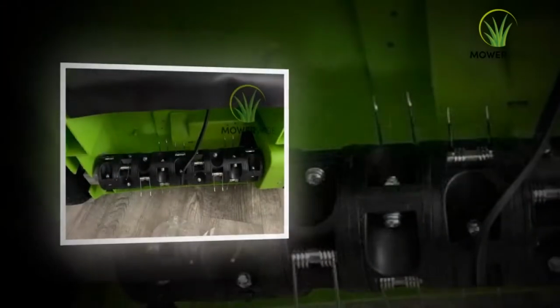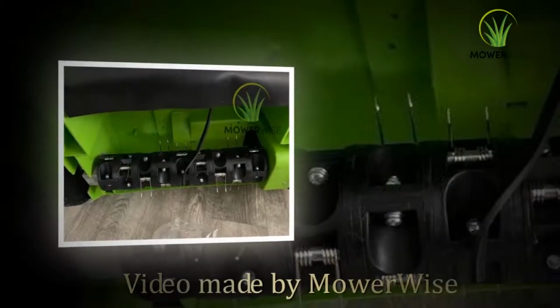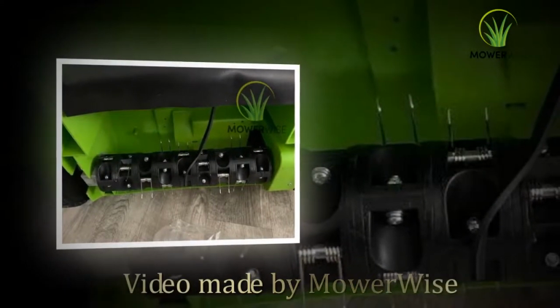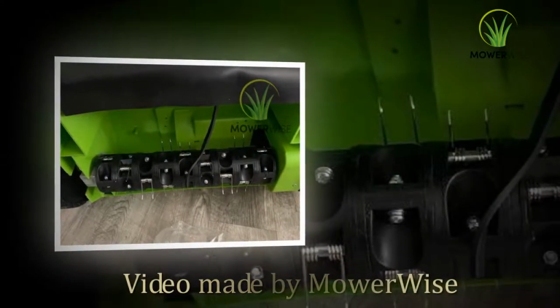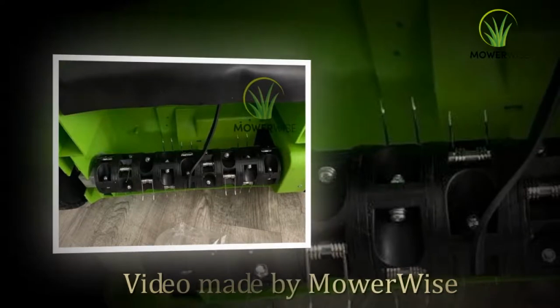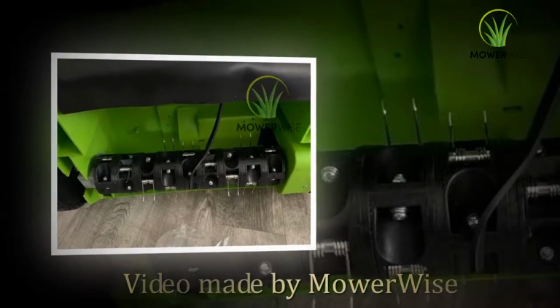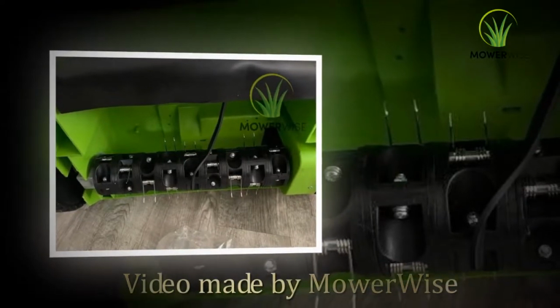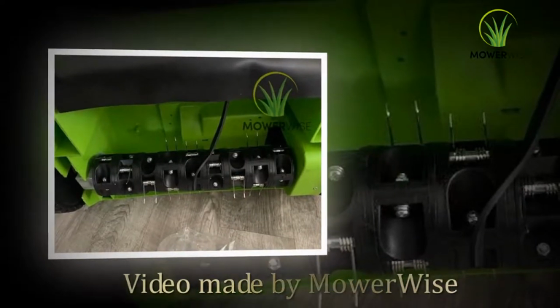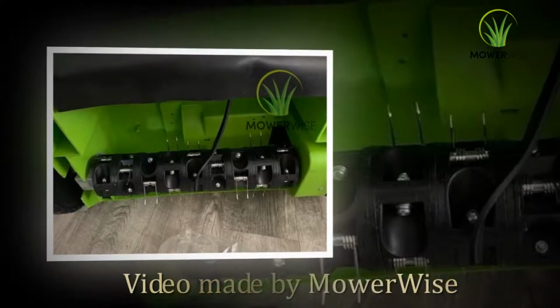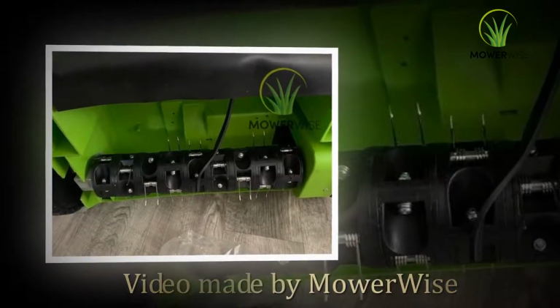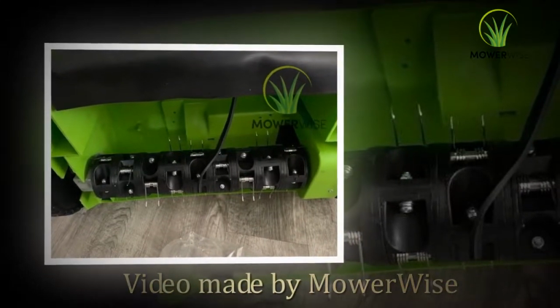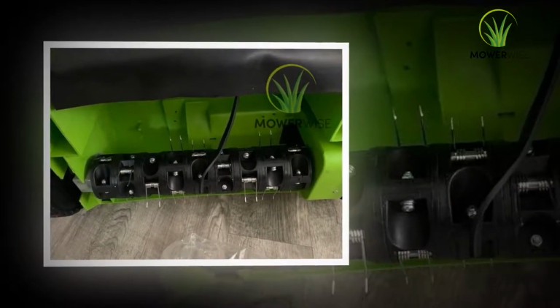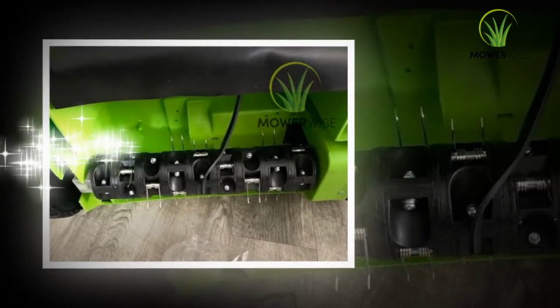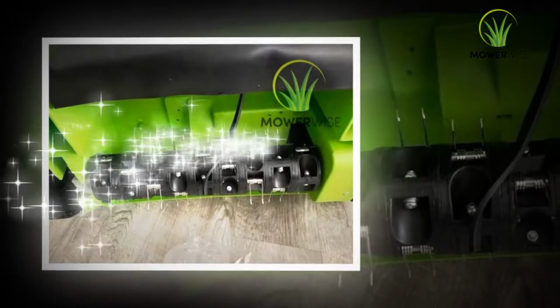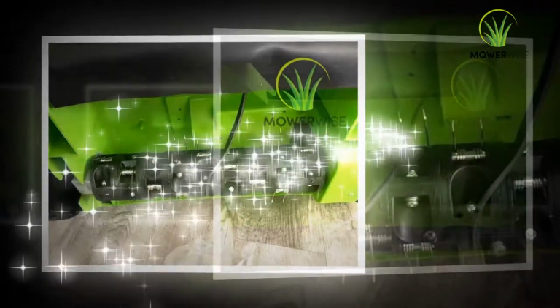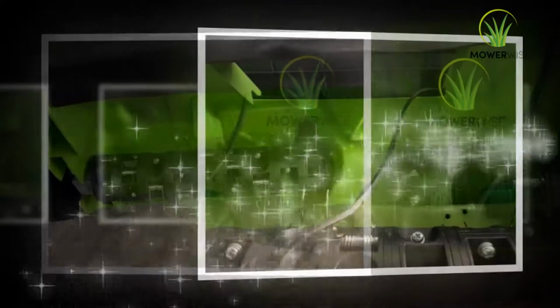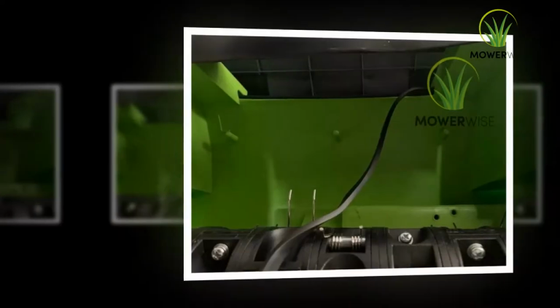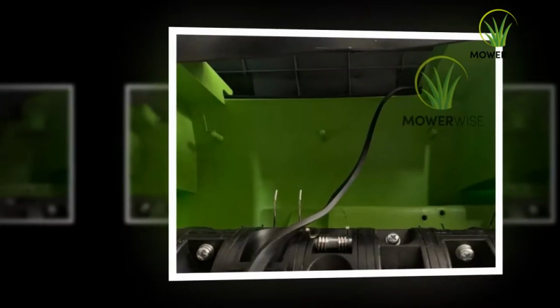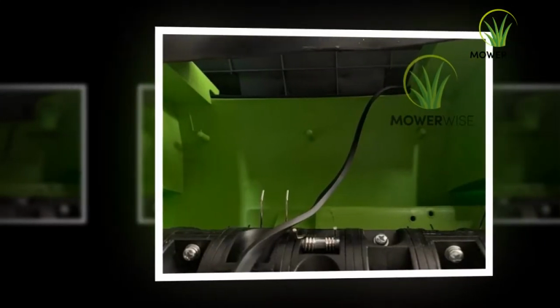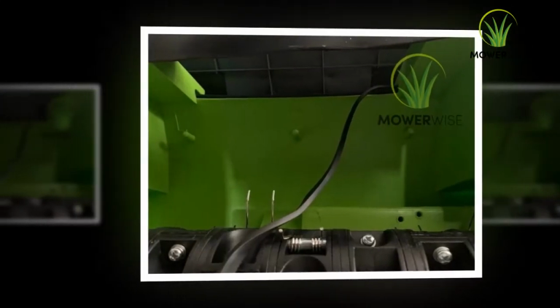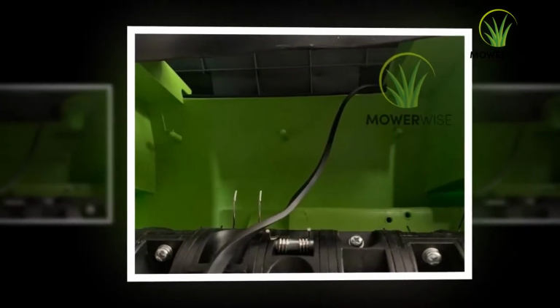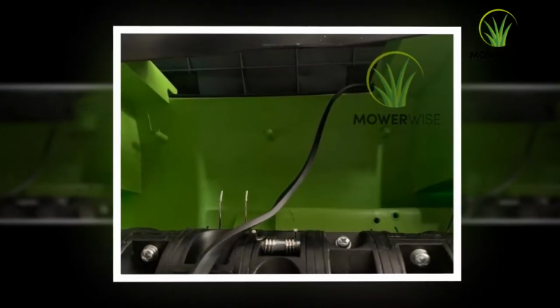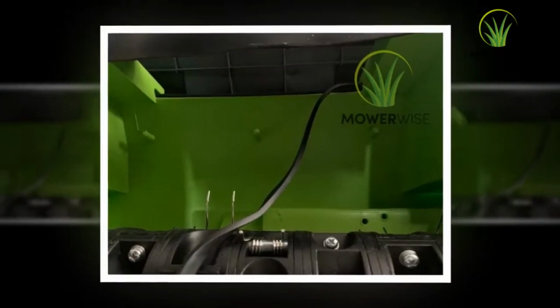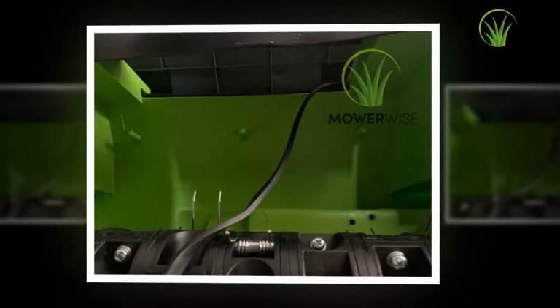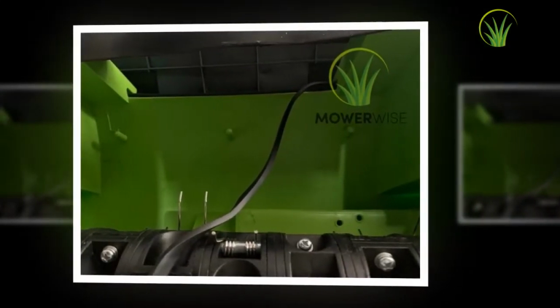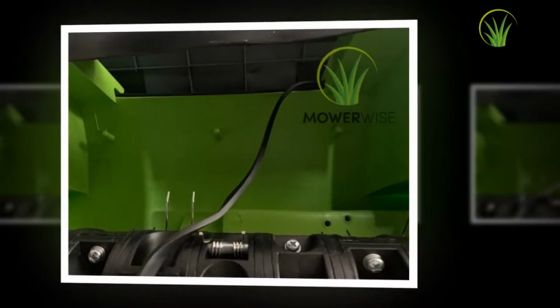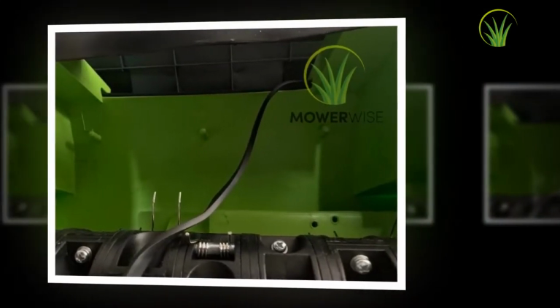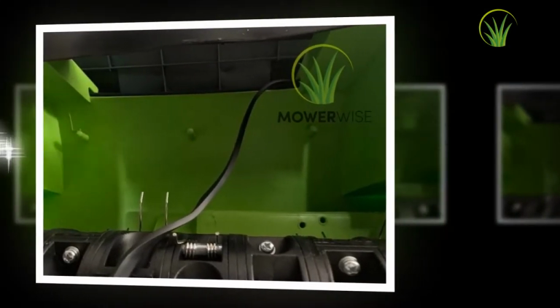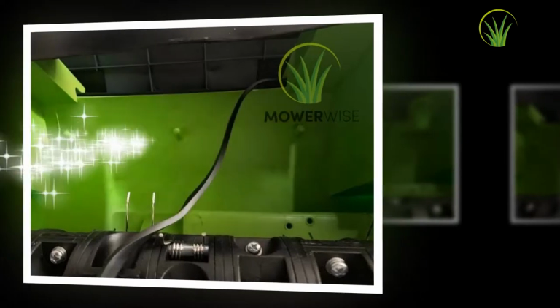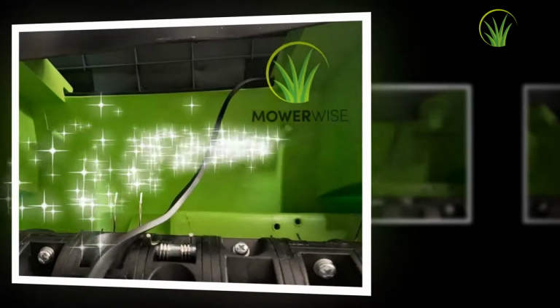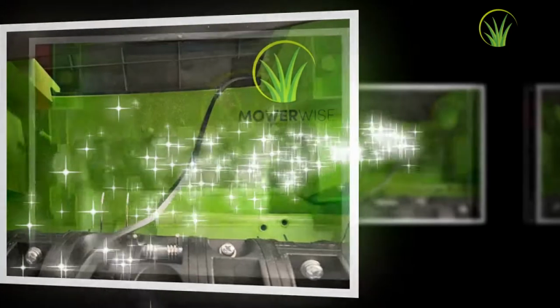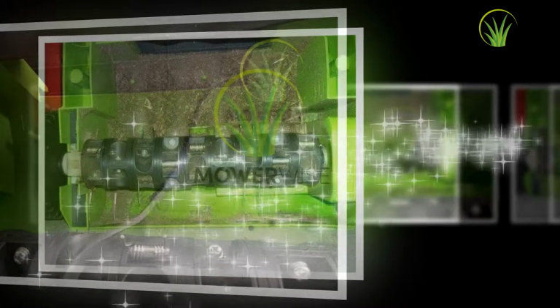Hi and welcome to the morewise.com review channel. In this video, we will show you a really special model: the GreenWorks 27000 2210 amp 14 inch corded dethatcher and scarifier.